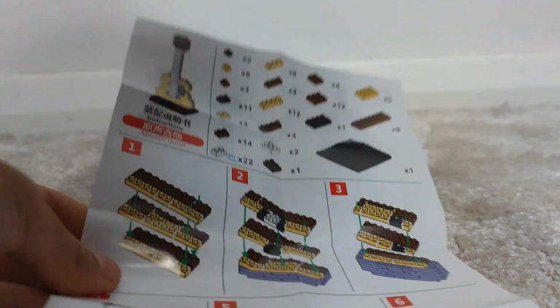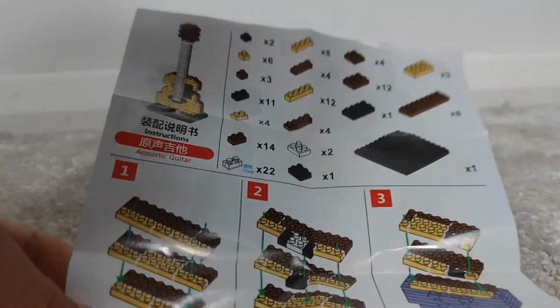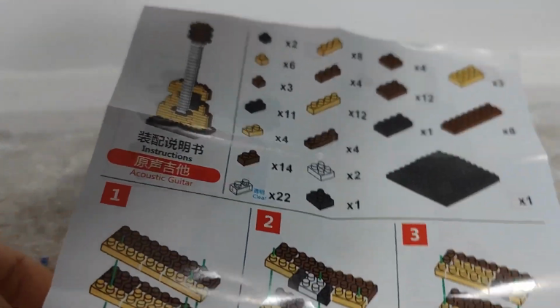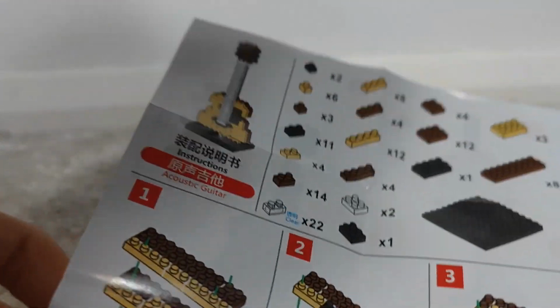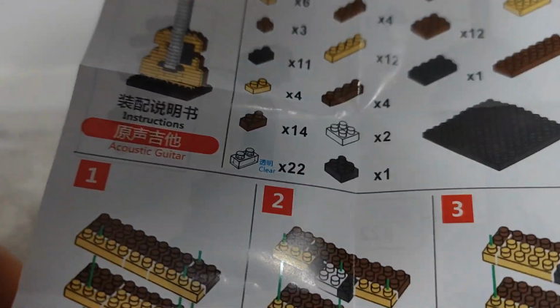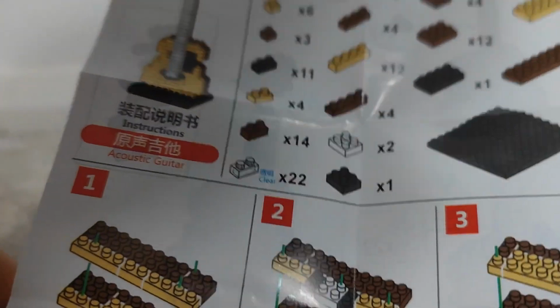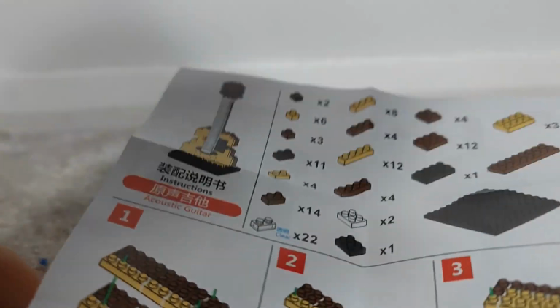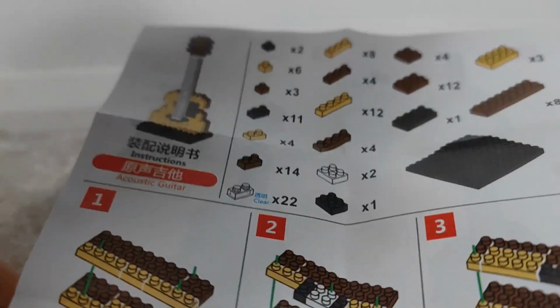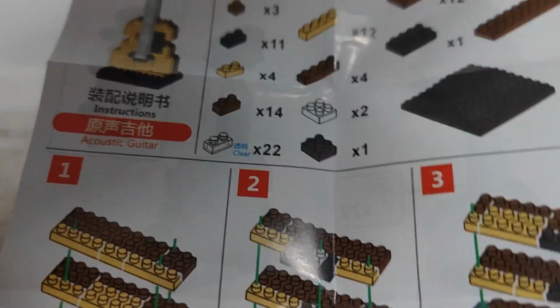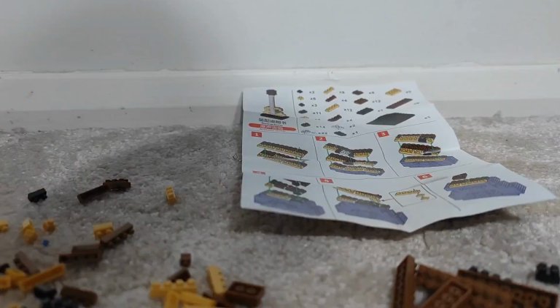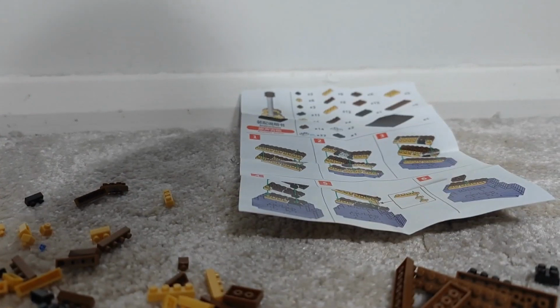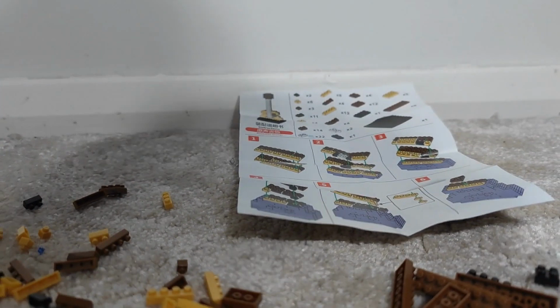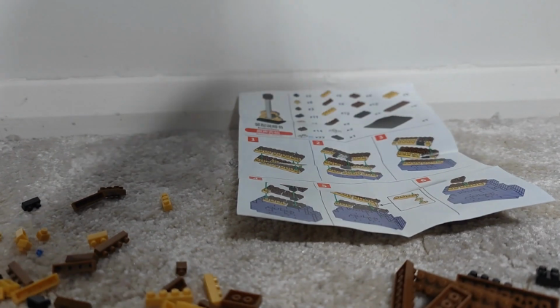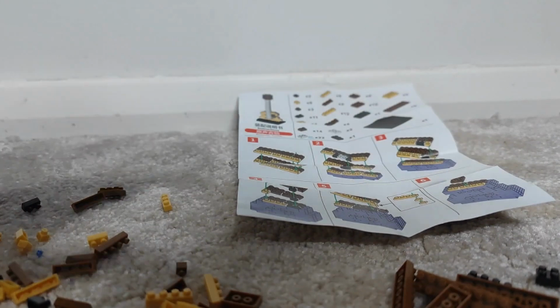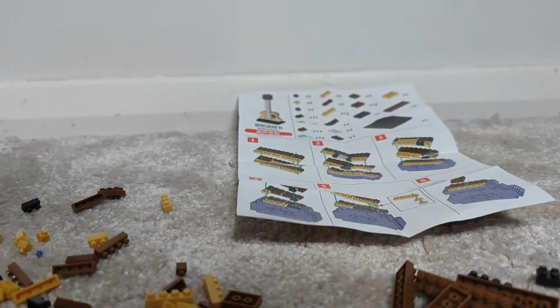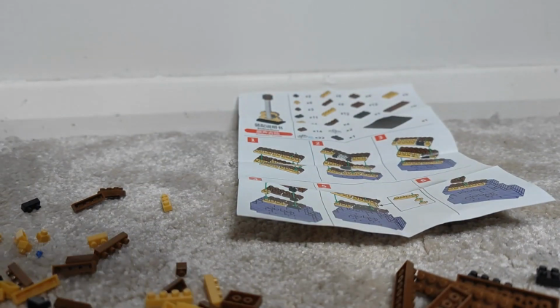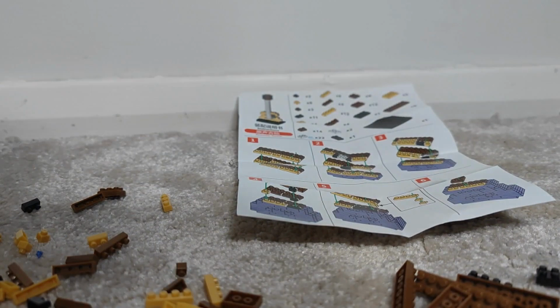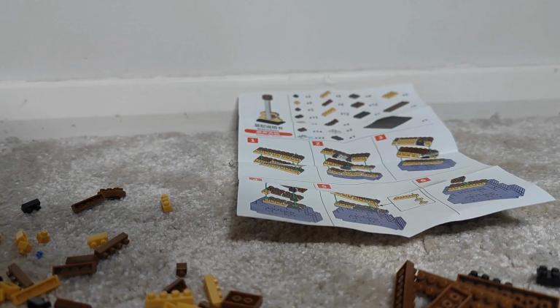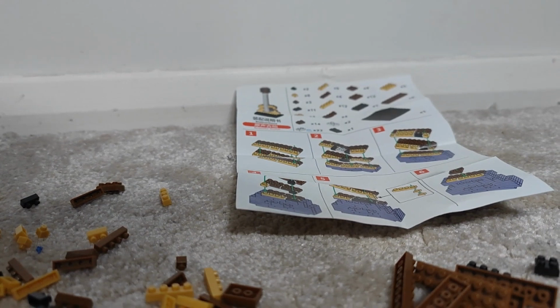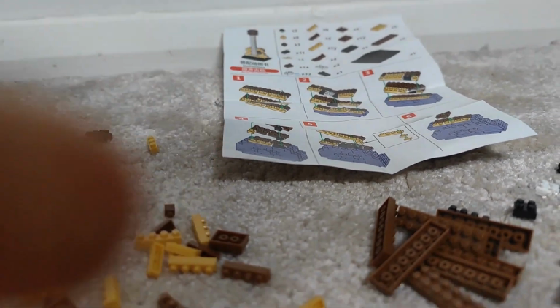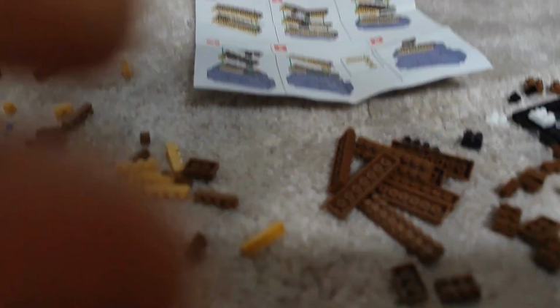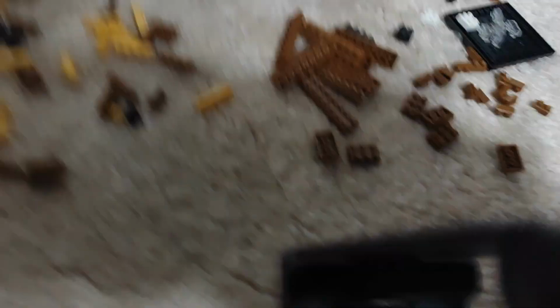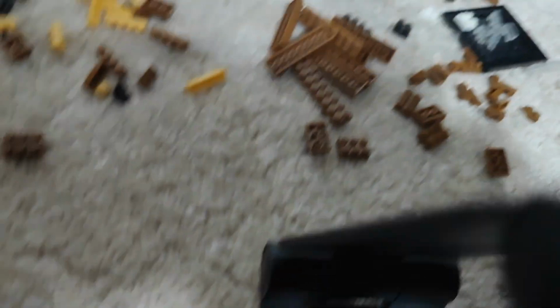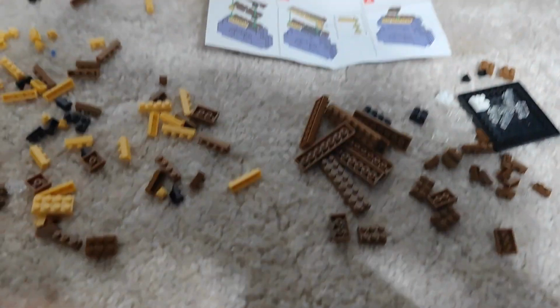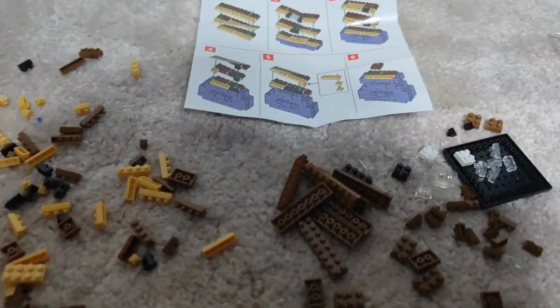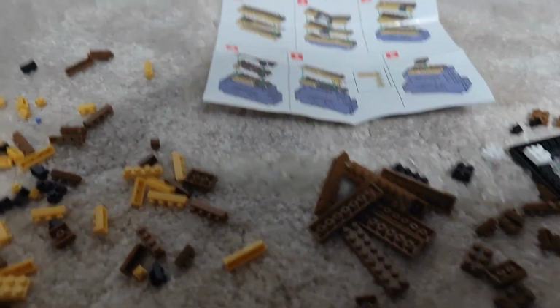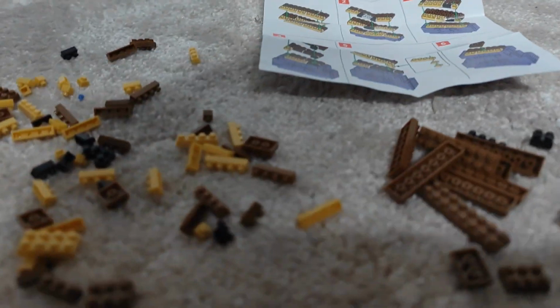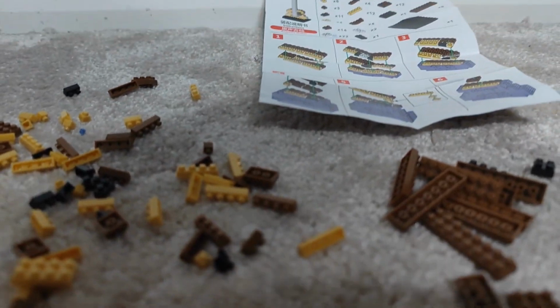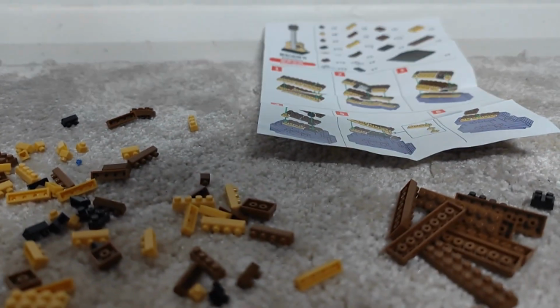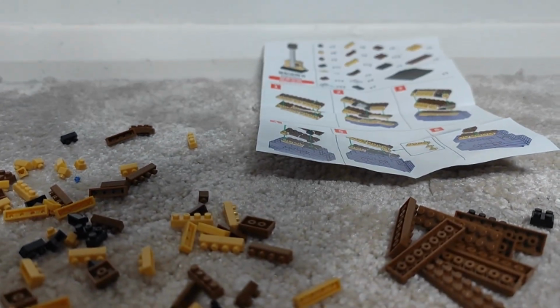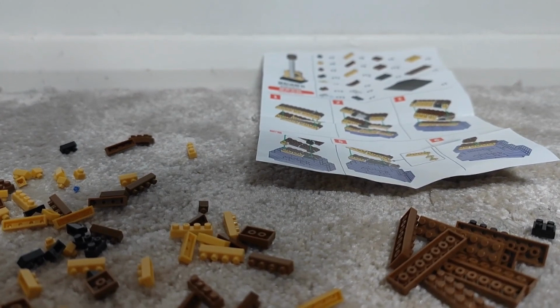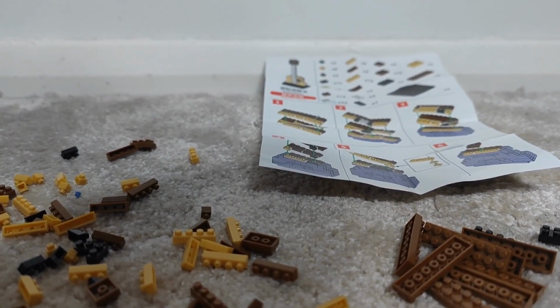So let's see what it tells us we need to get. Now we've sorted out some of the stuff here. As you can see, I'll start building.